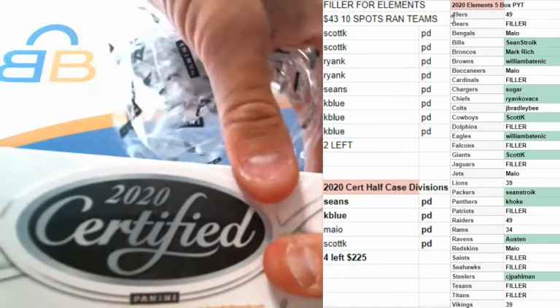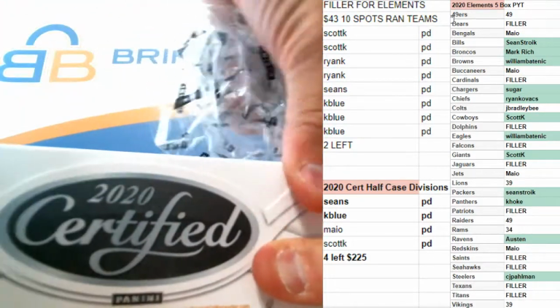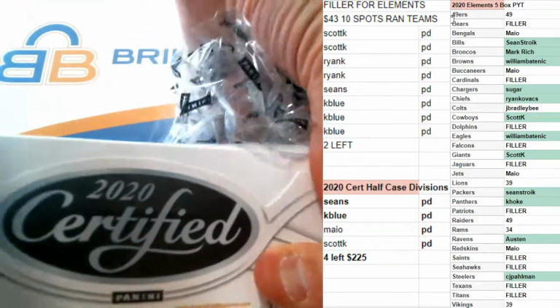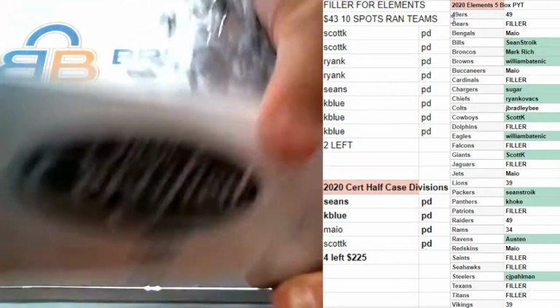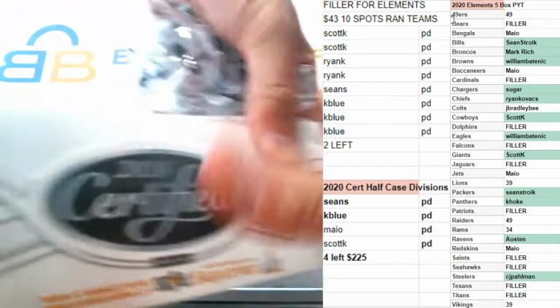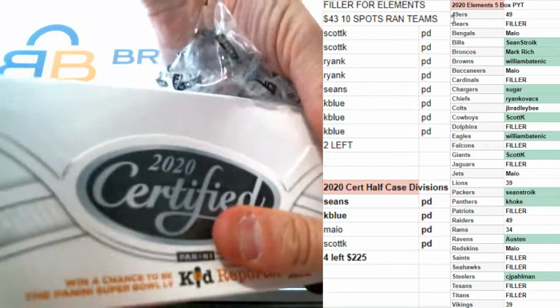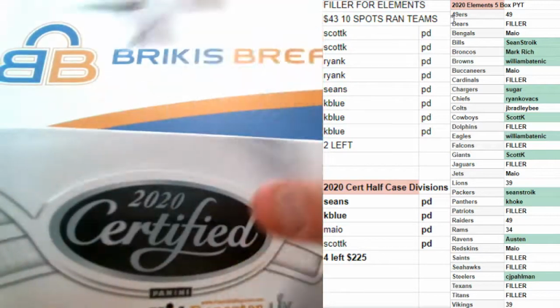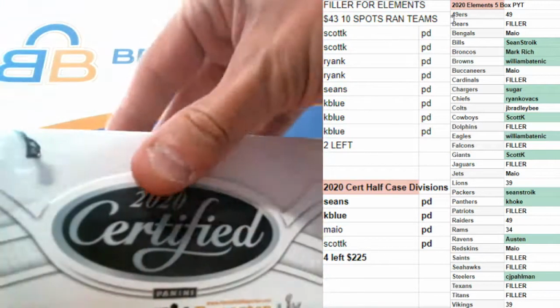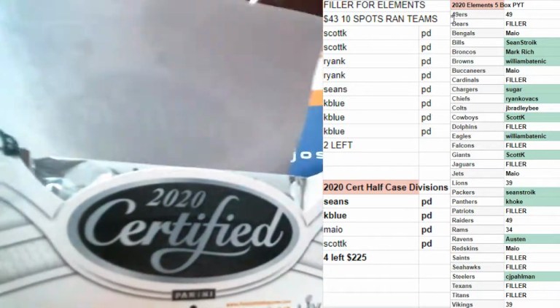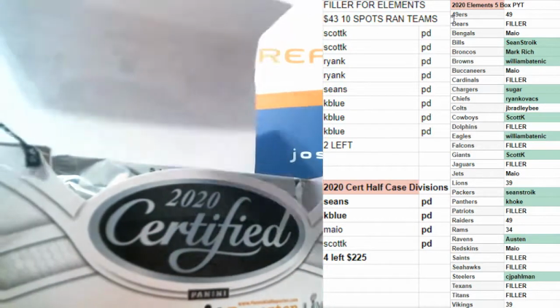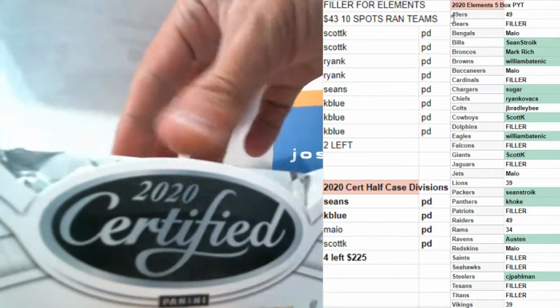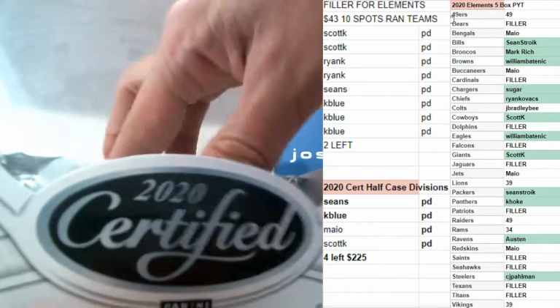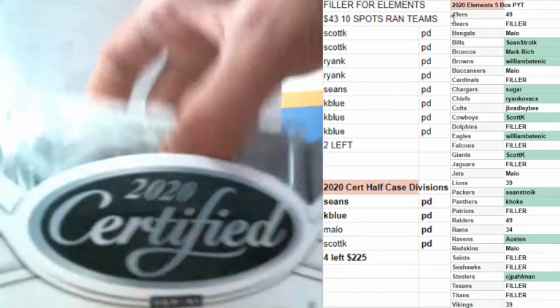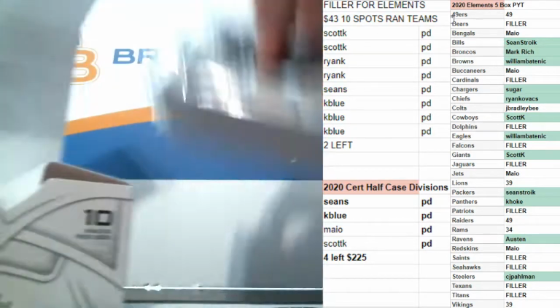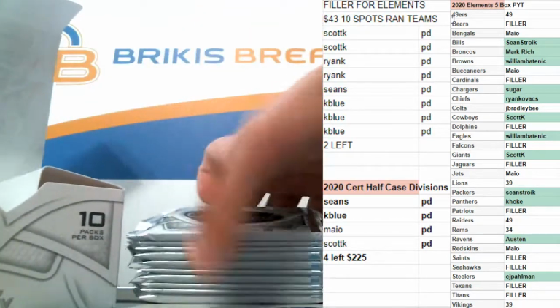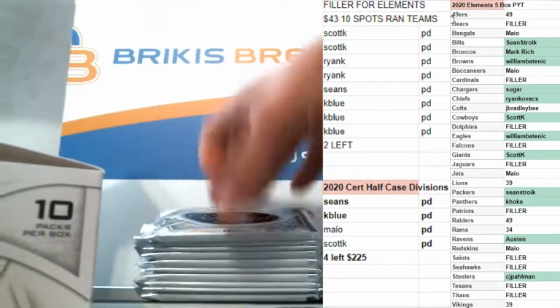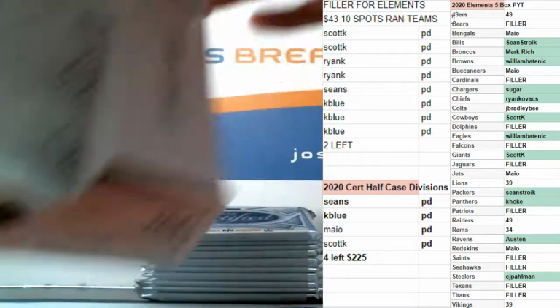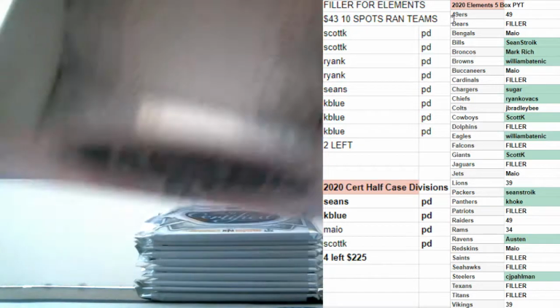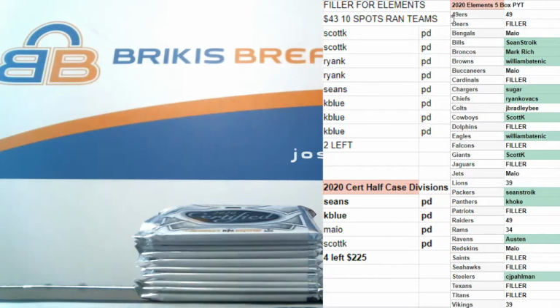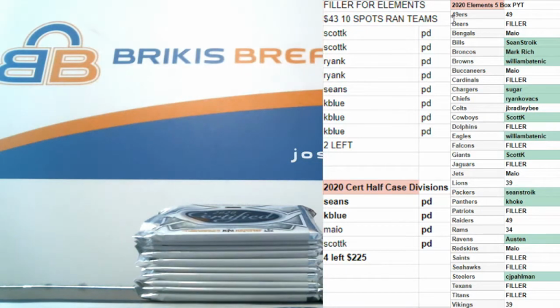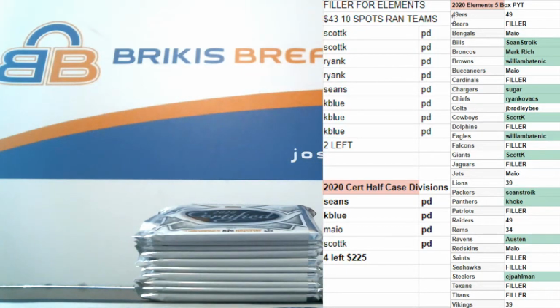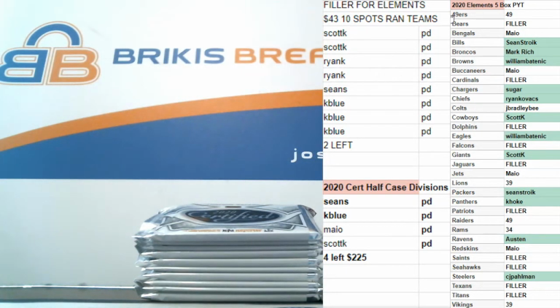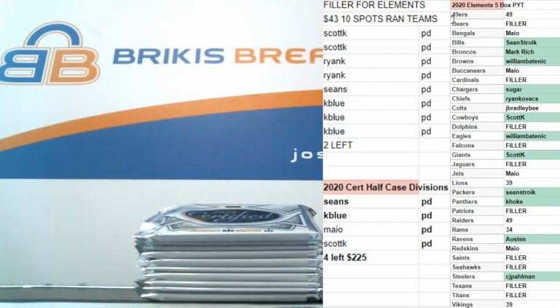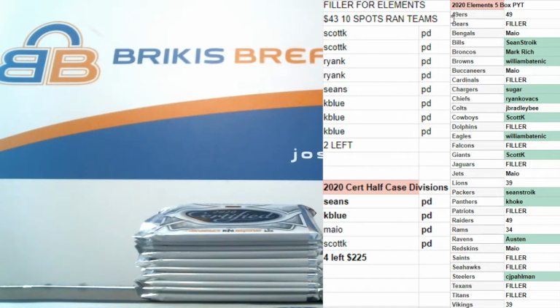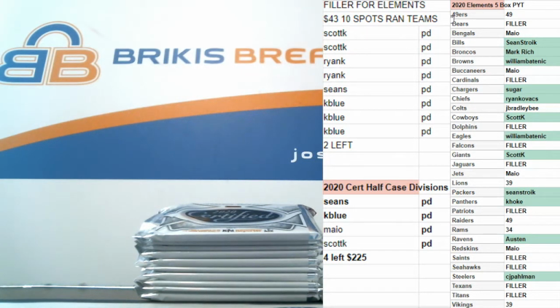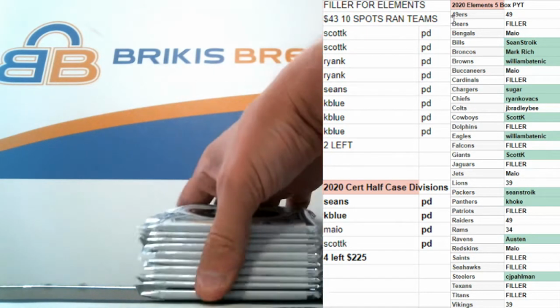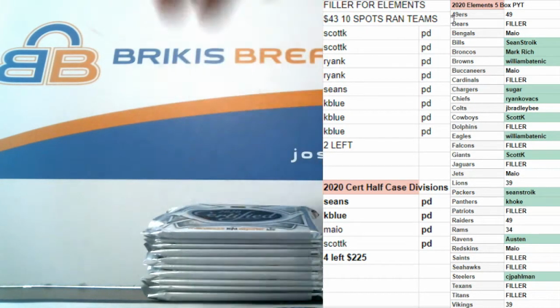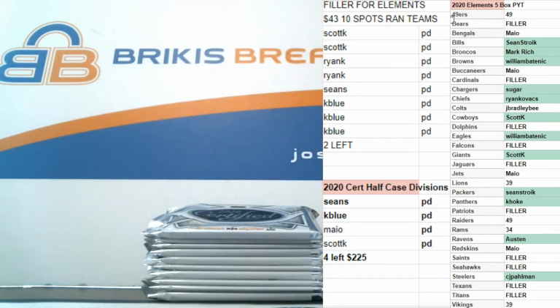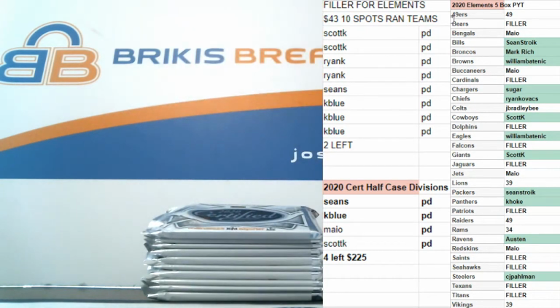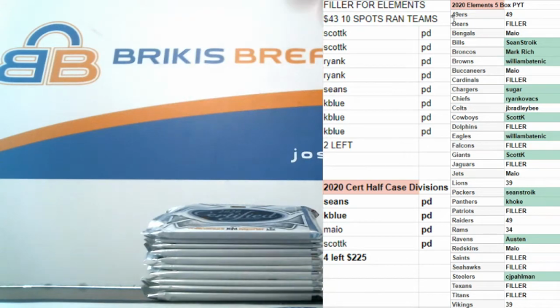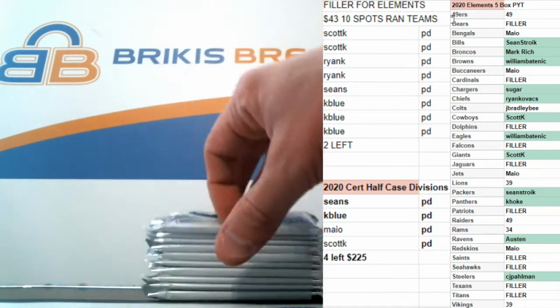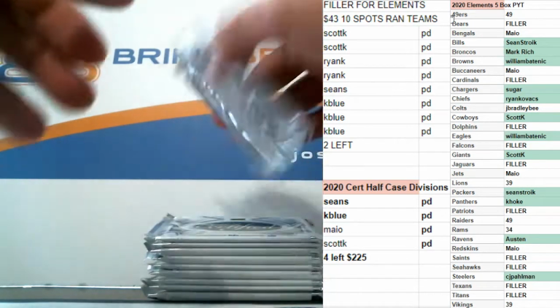Next jersey break, full case, six jerseys, five random names per. $39 will get you in. I got 21 left in the next case. All right, thanks Sean, good luck.